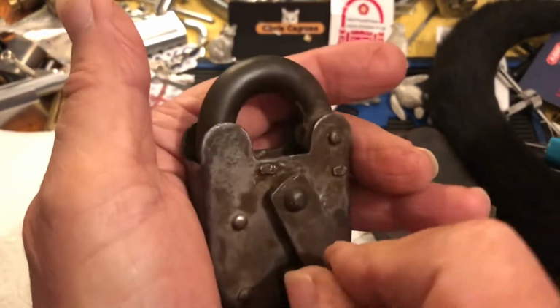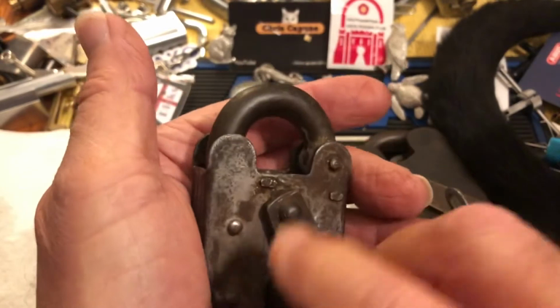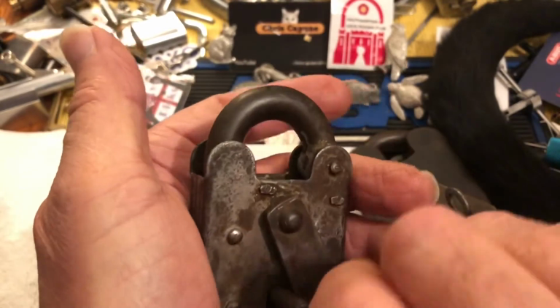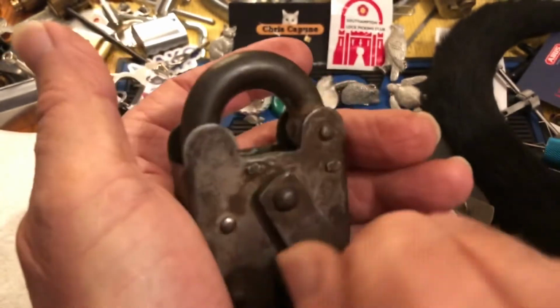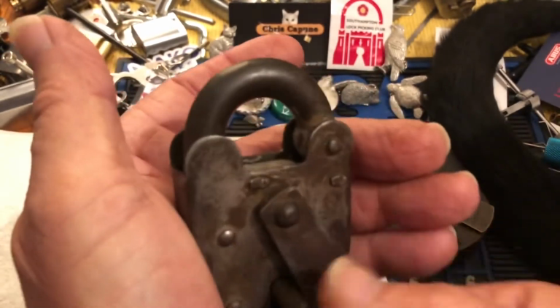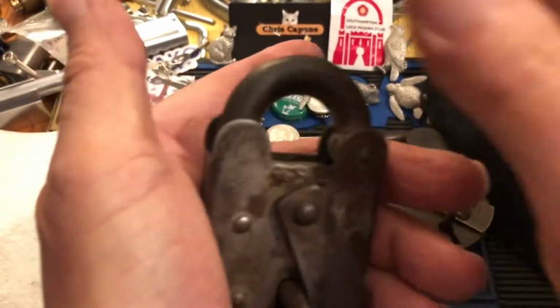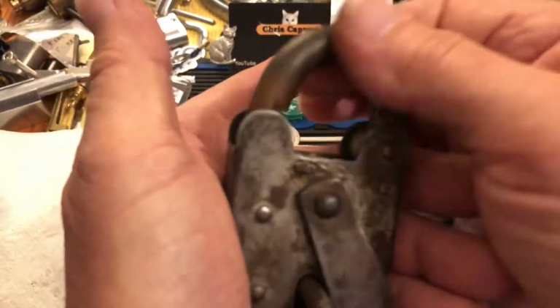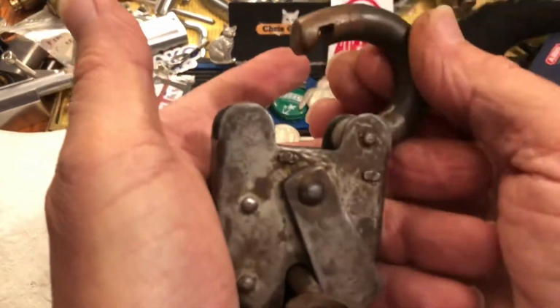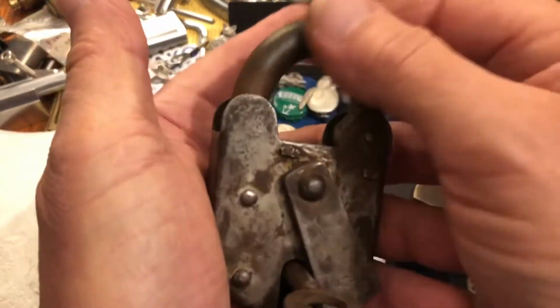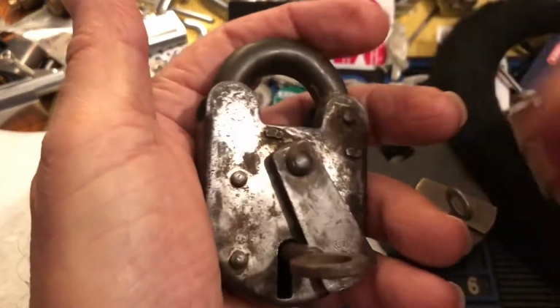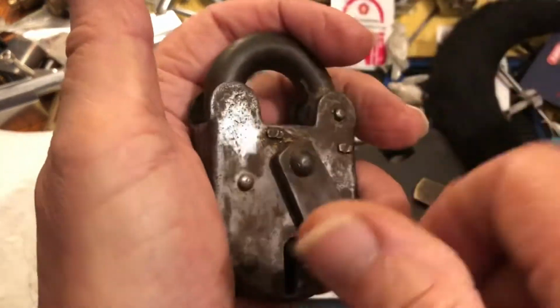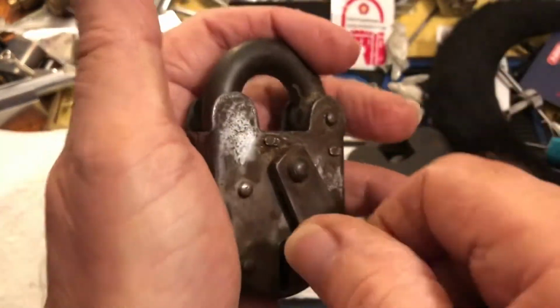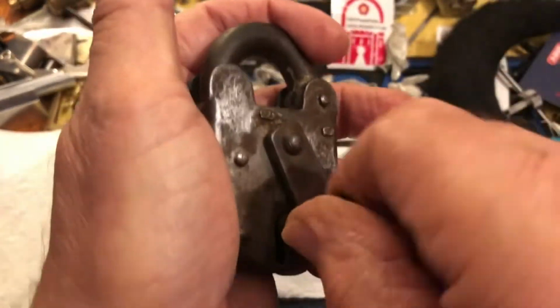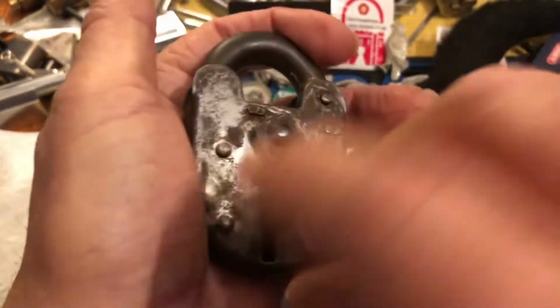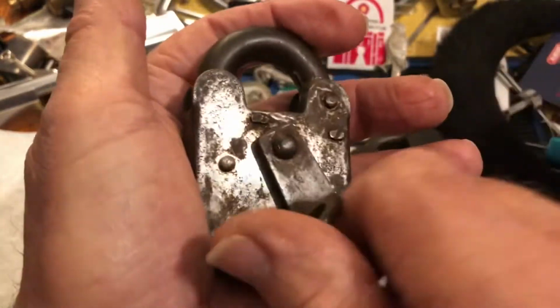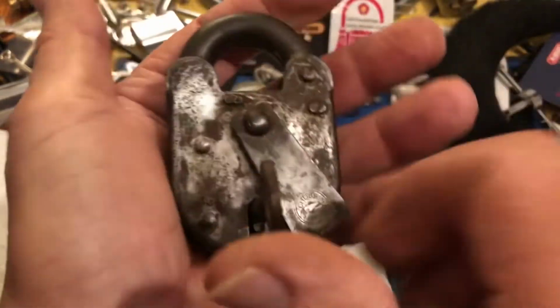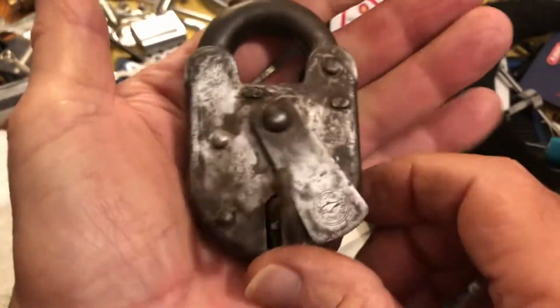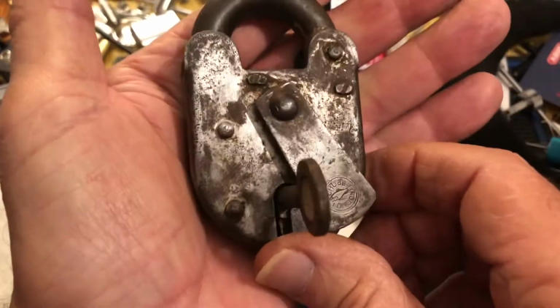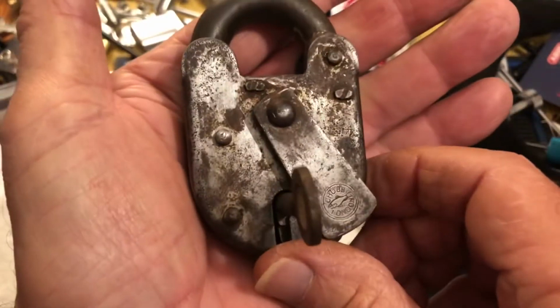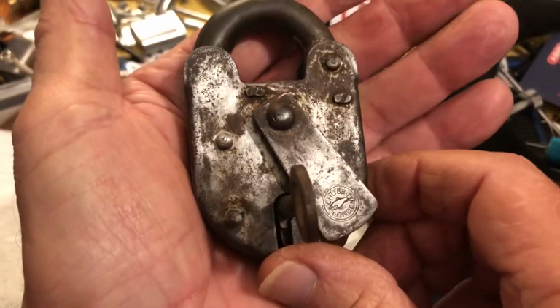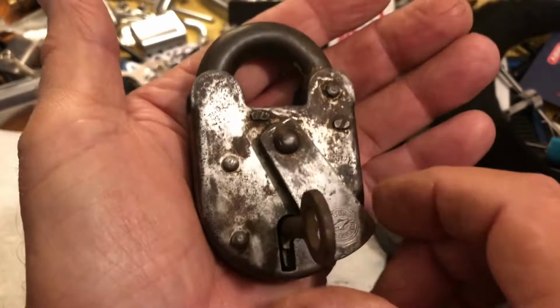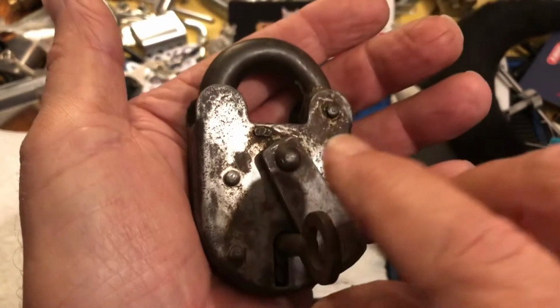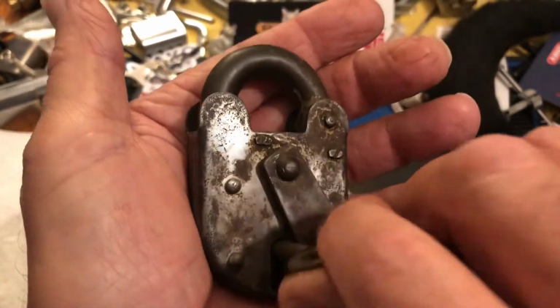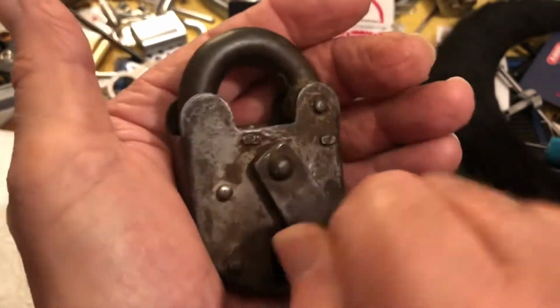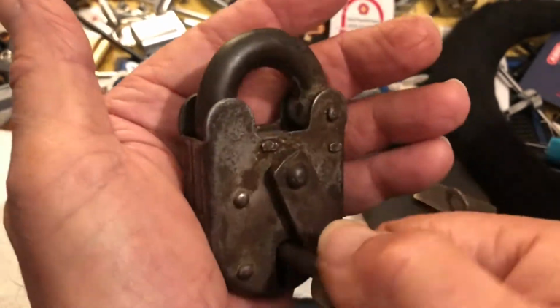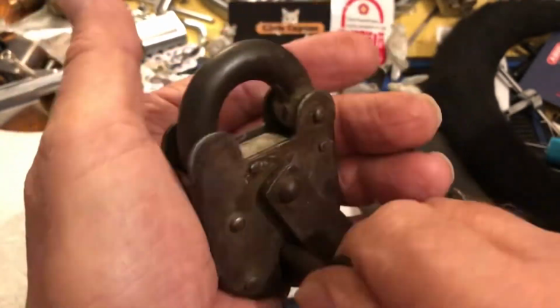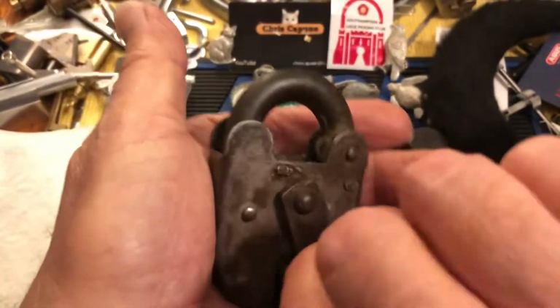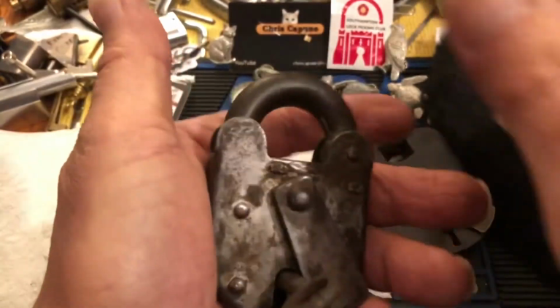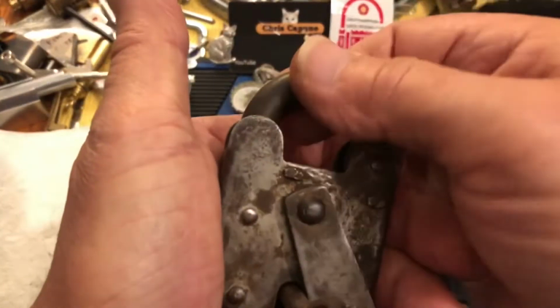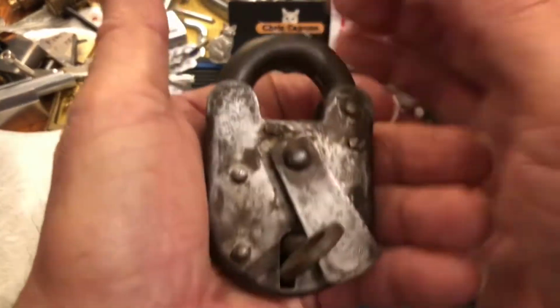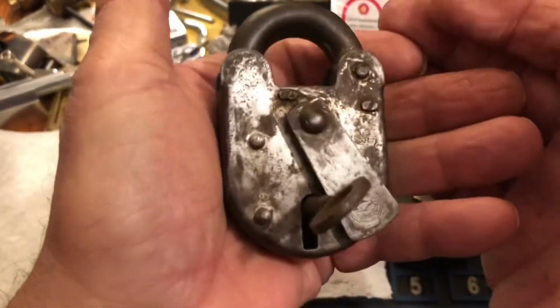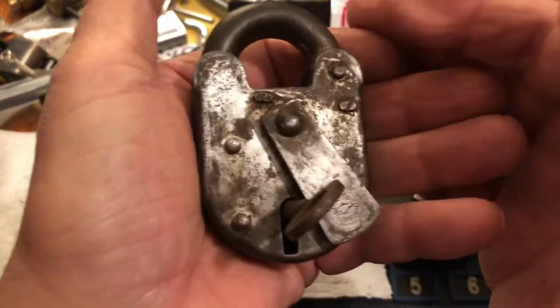I've done nothing to the inside — it's very smooth. I haven't swished it out or anything; I really didn't have to.